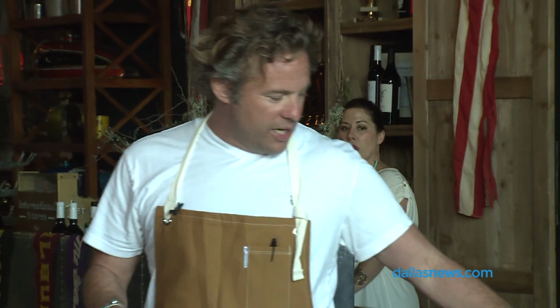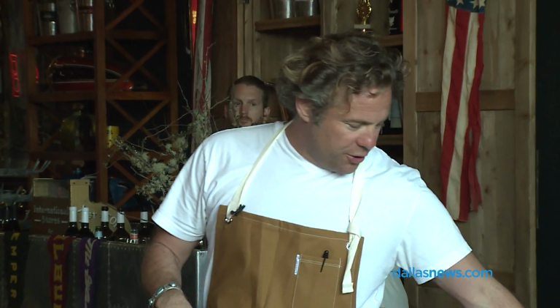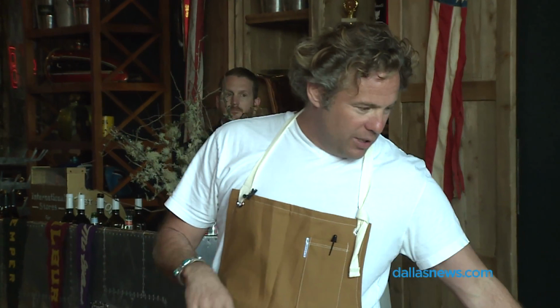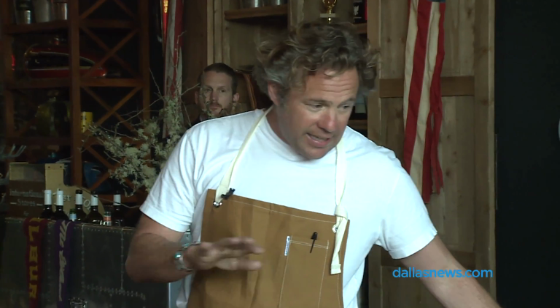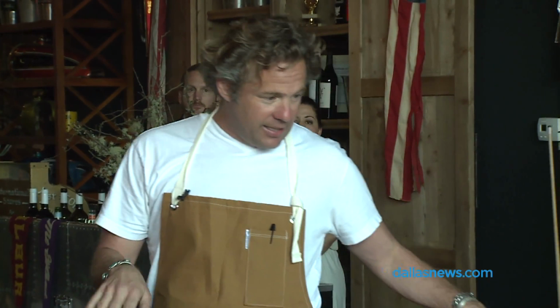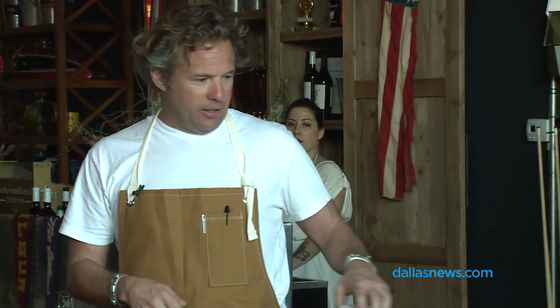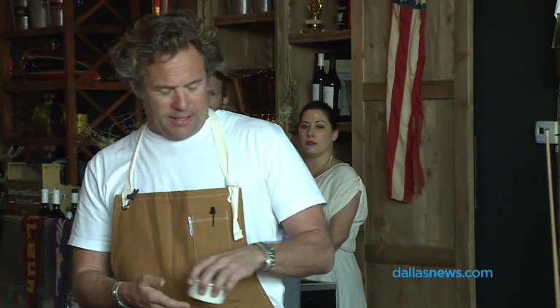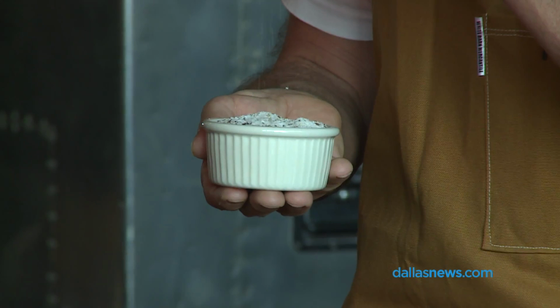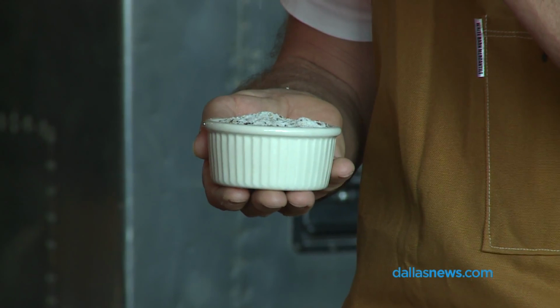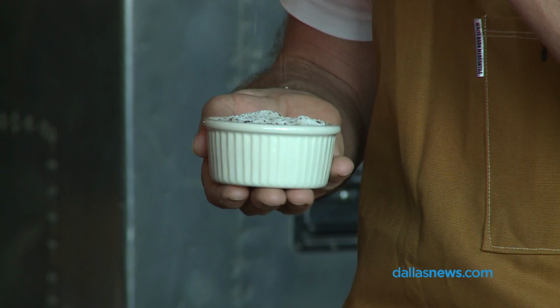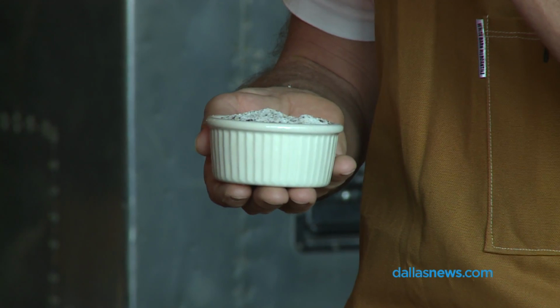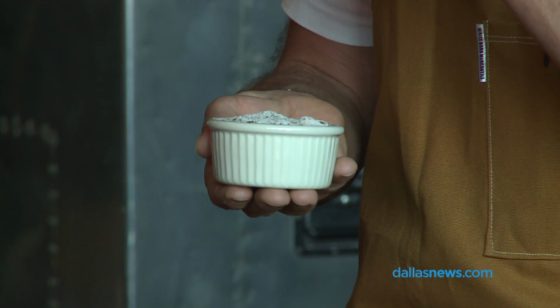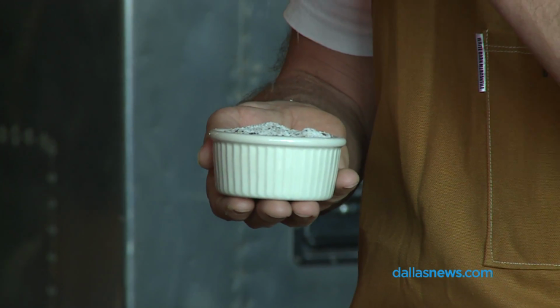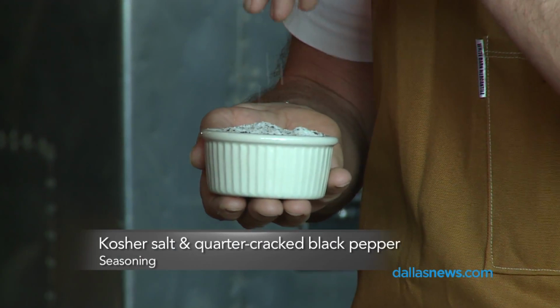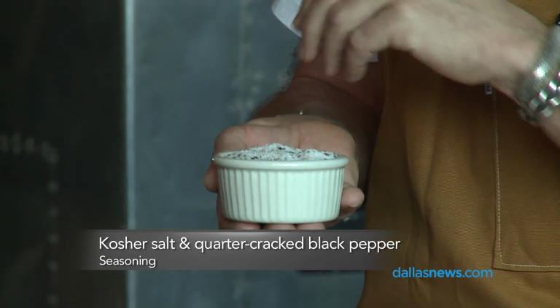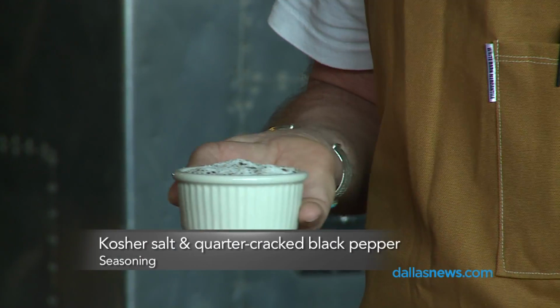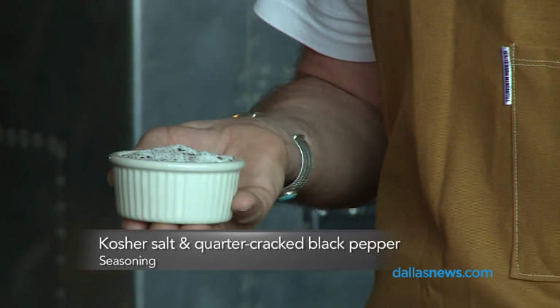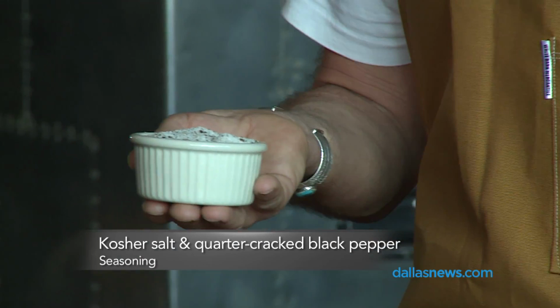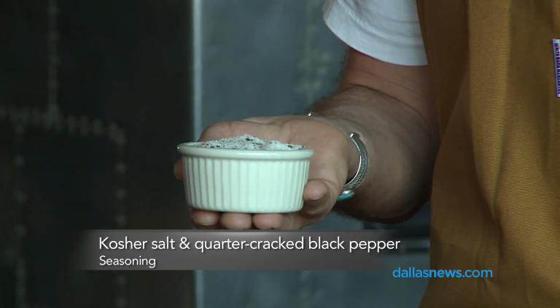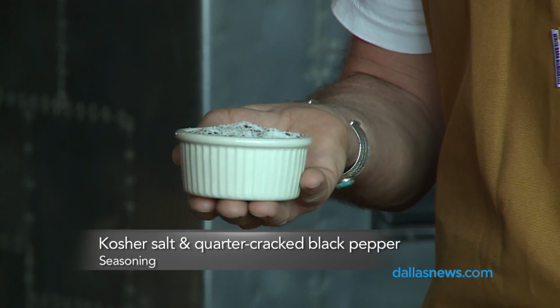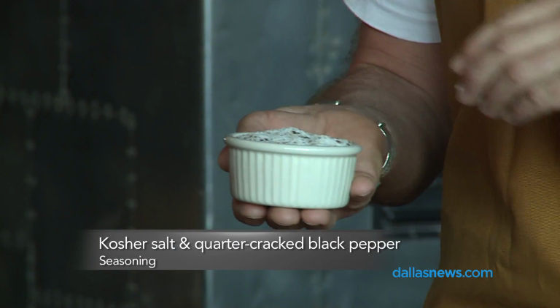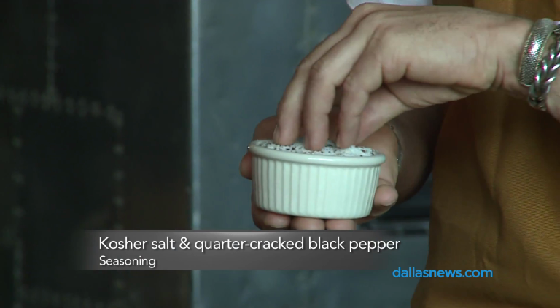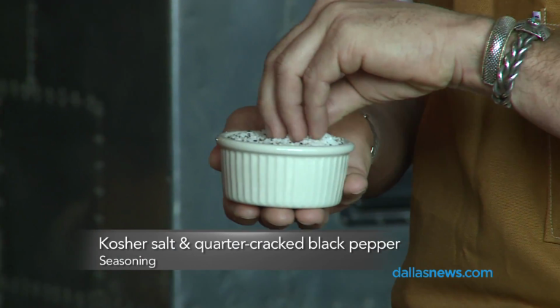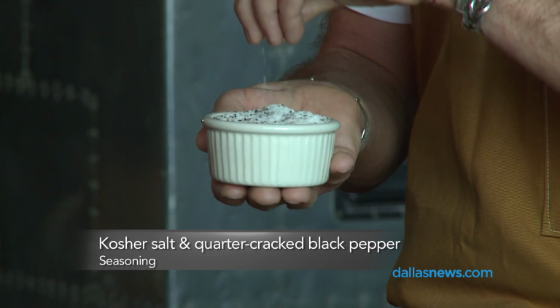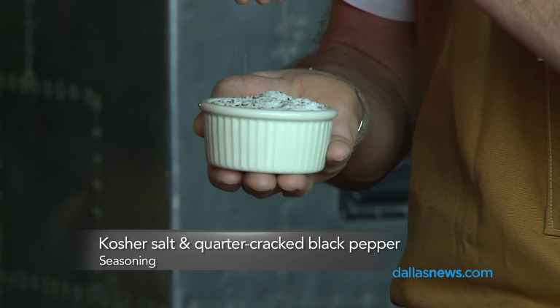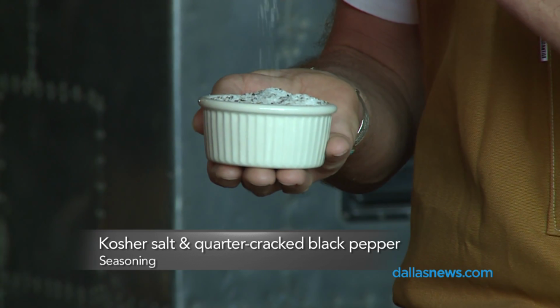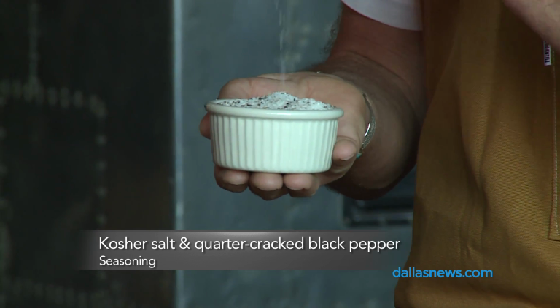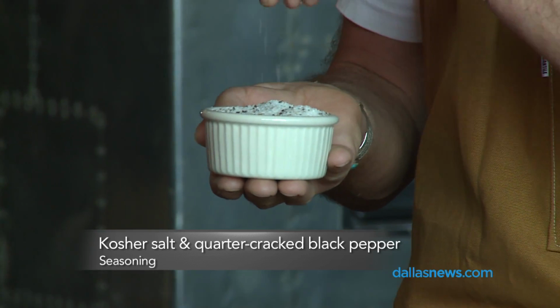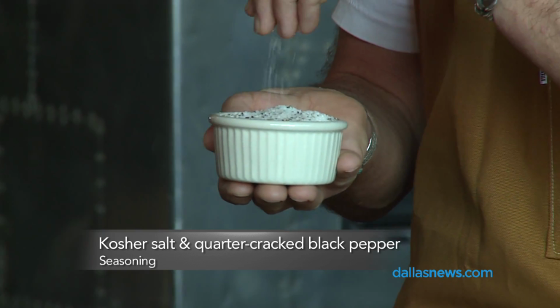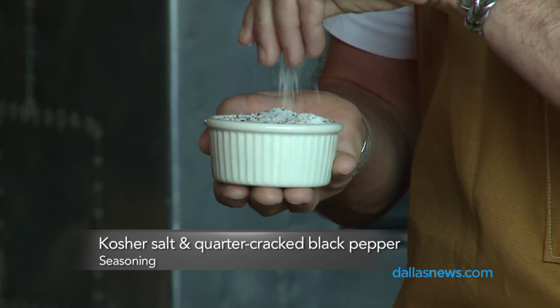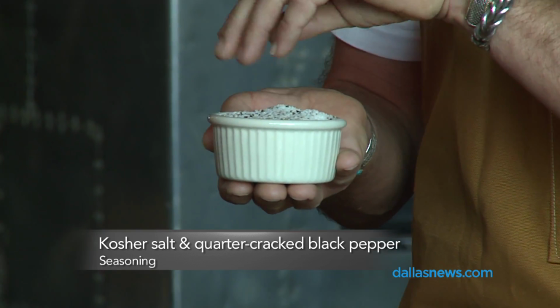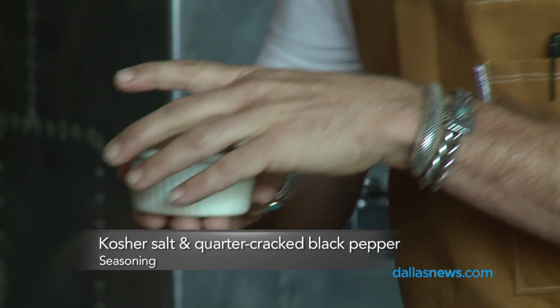We don't do anything different in seasoning for steaks or burgers. Any red meat gets this mixture, and this is just kosher salt and what's known as a quarter crack butcher grind black pepper.